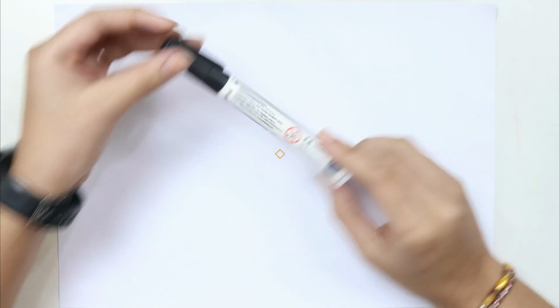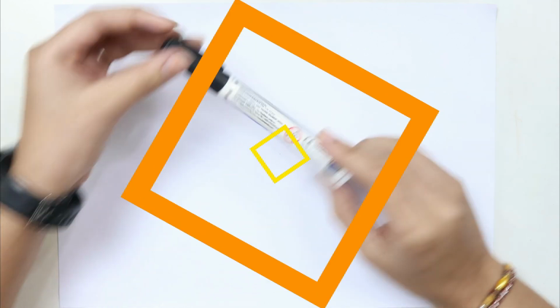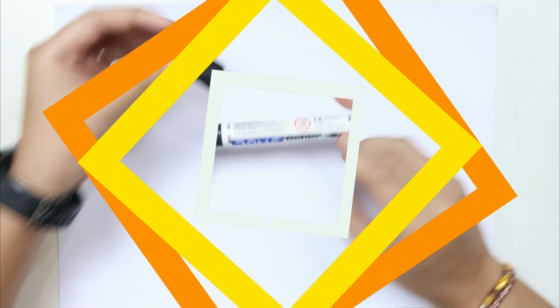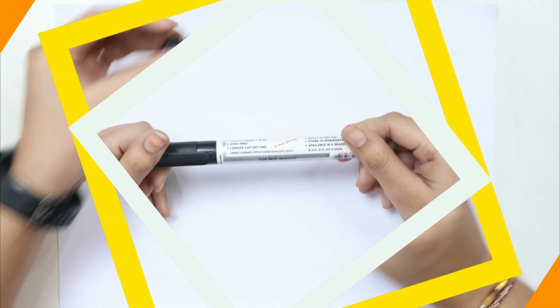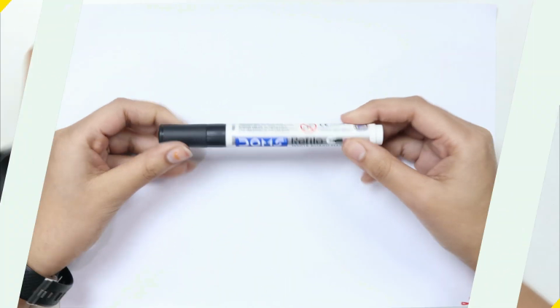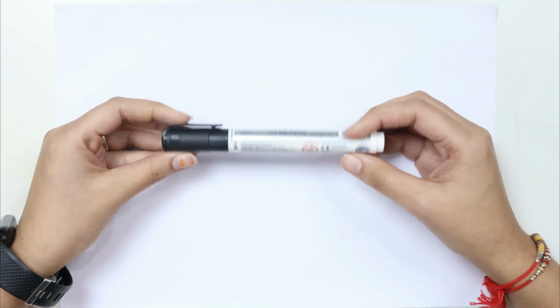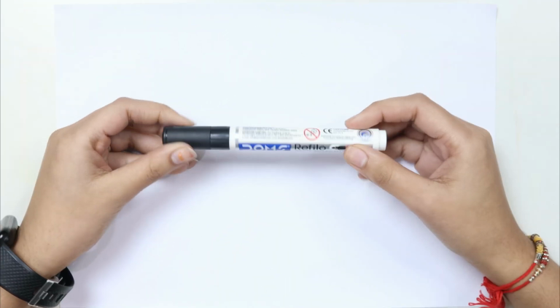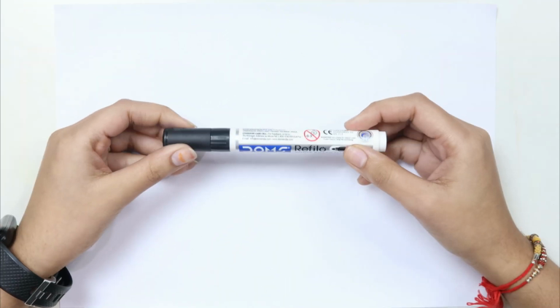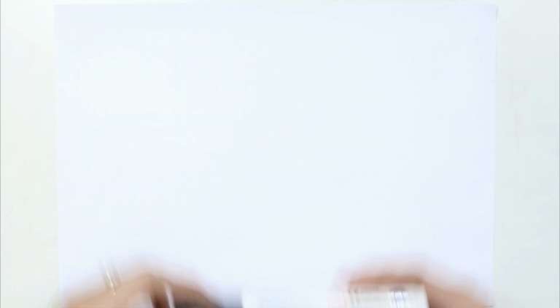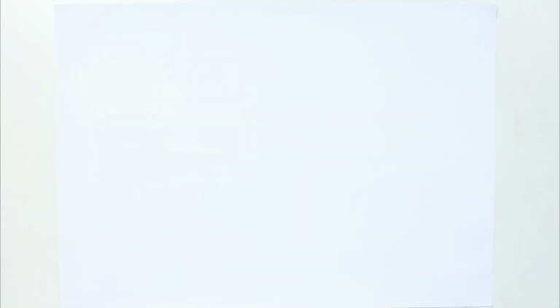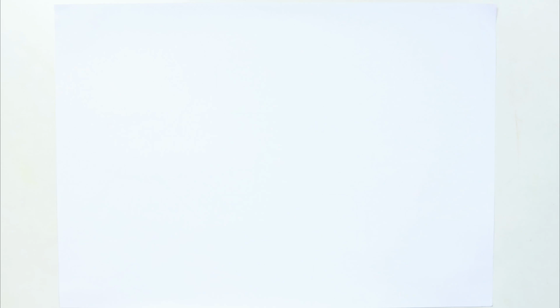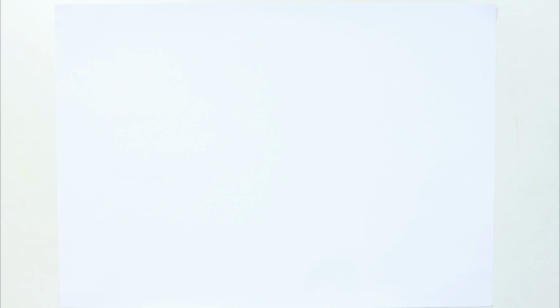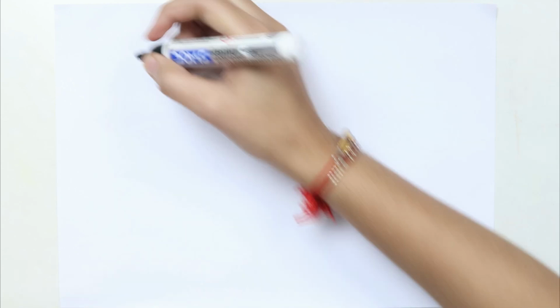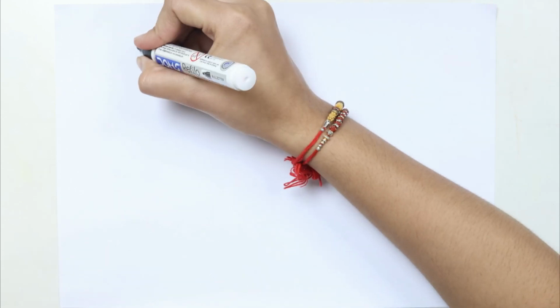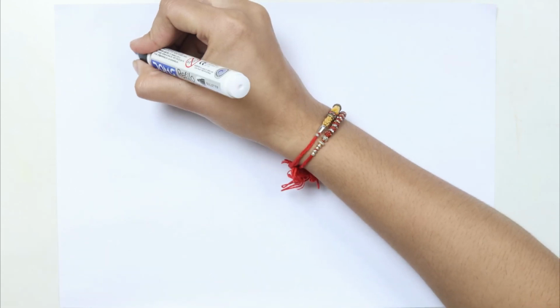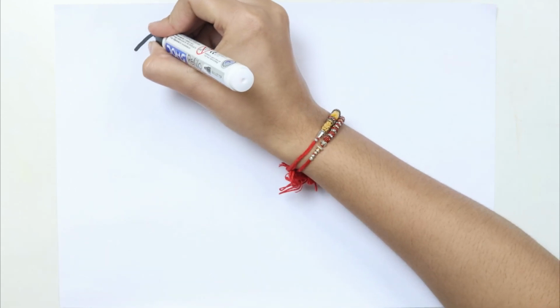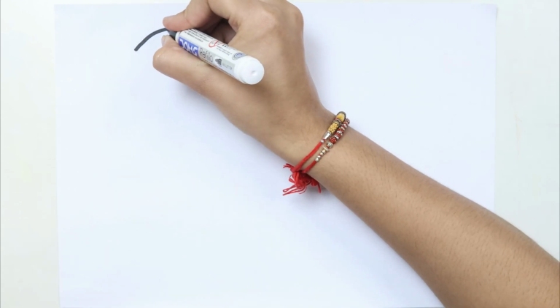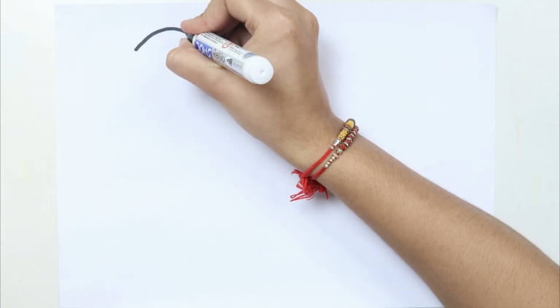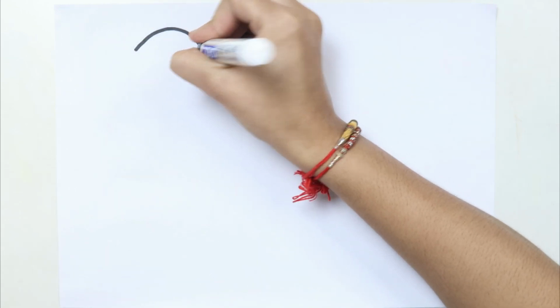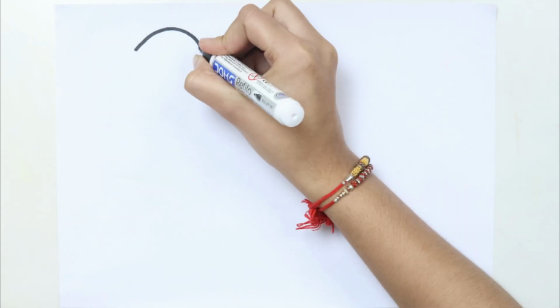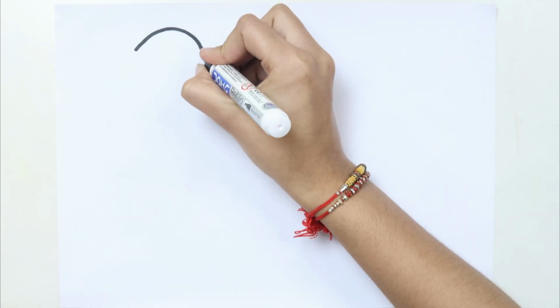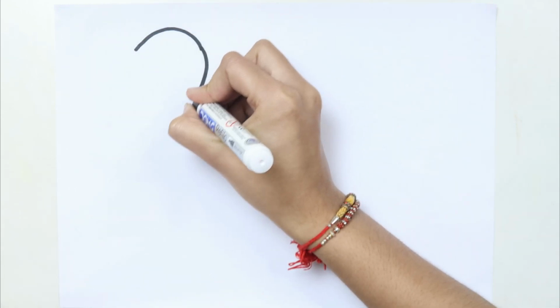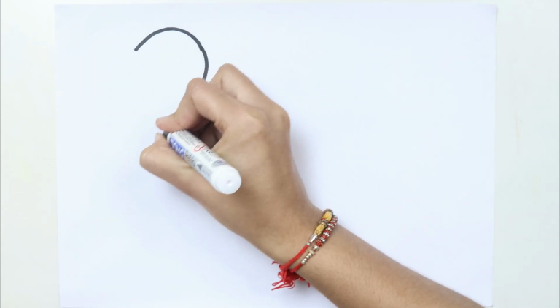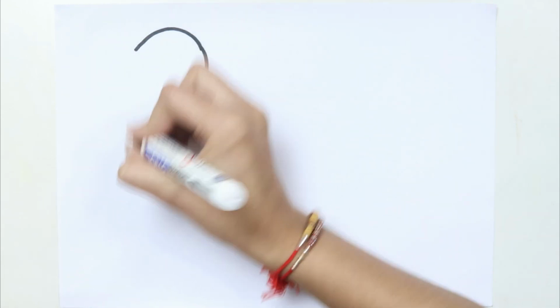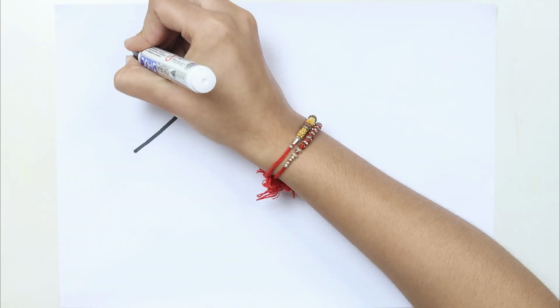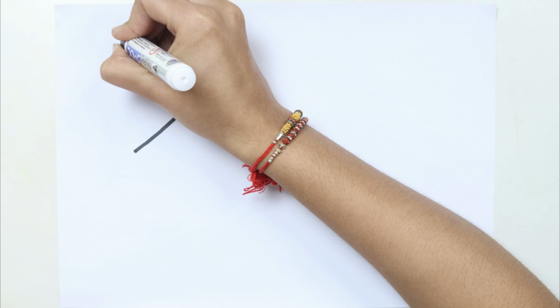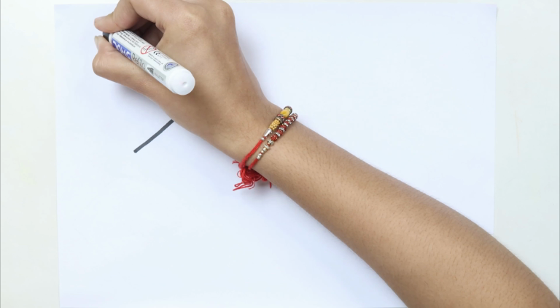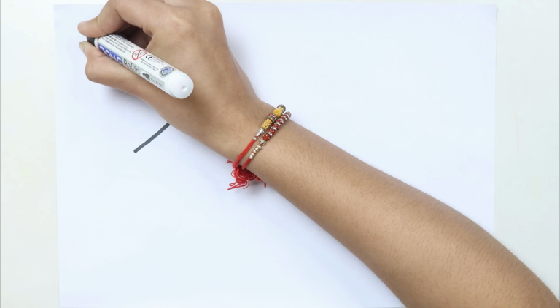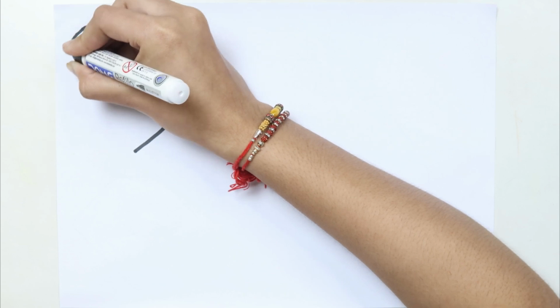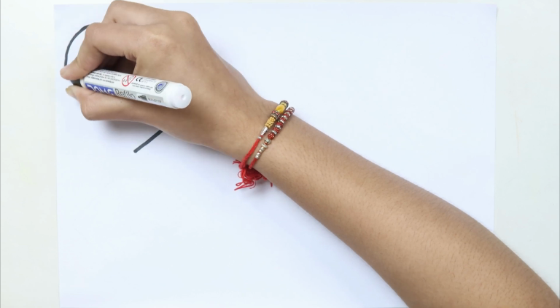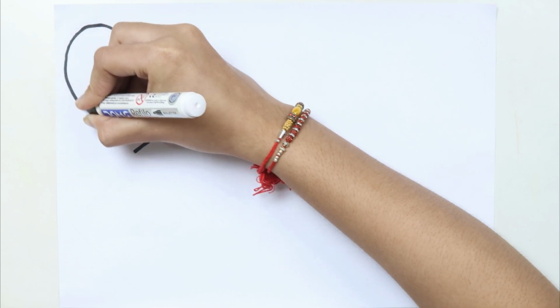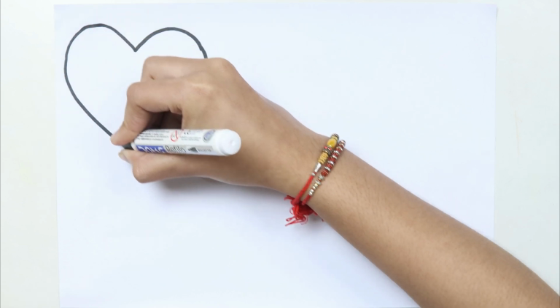This is the black color. Twinkle, twinkle little star.